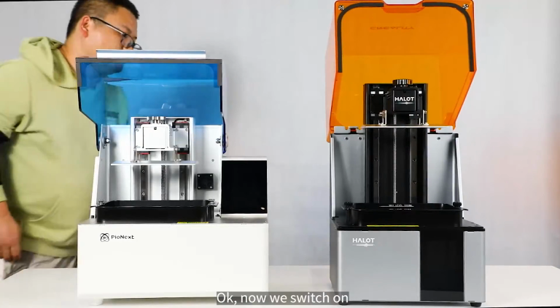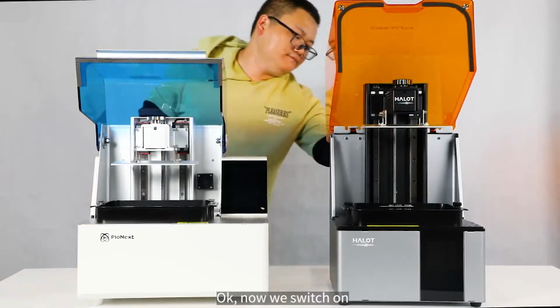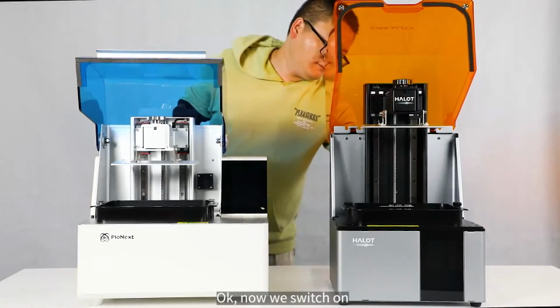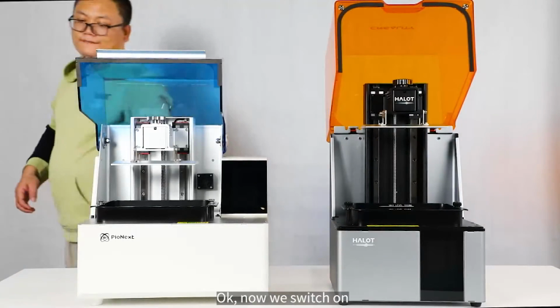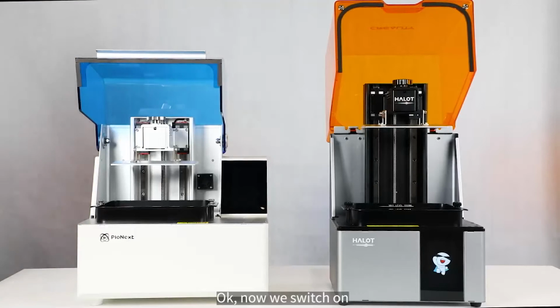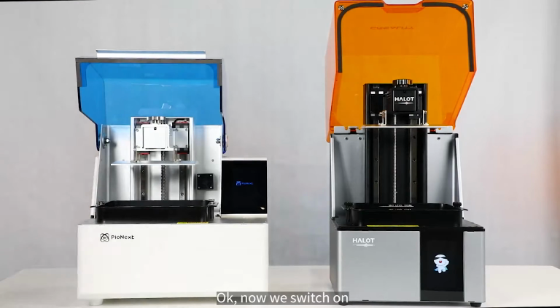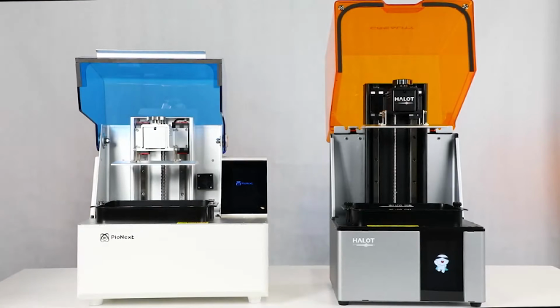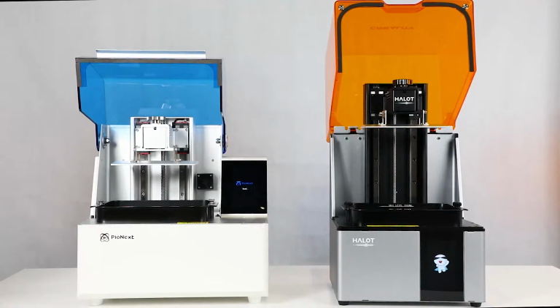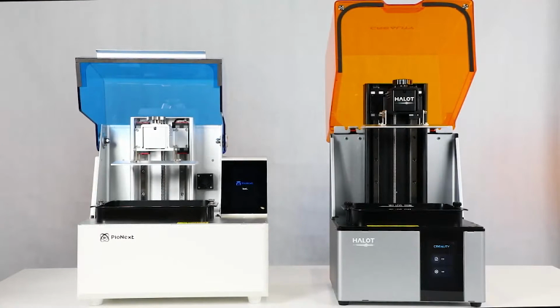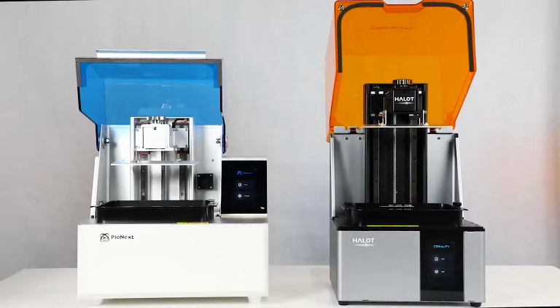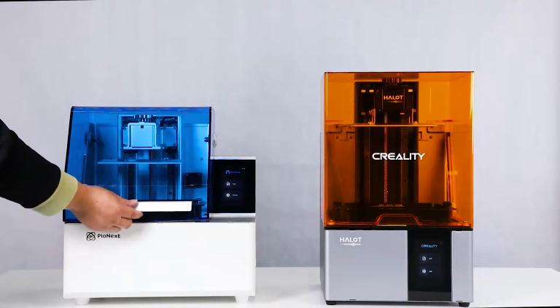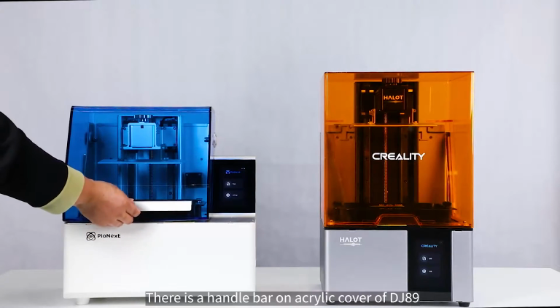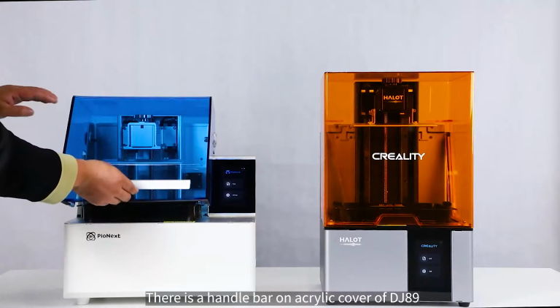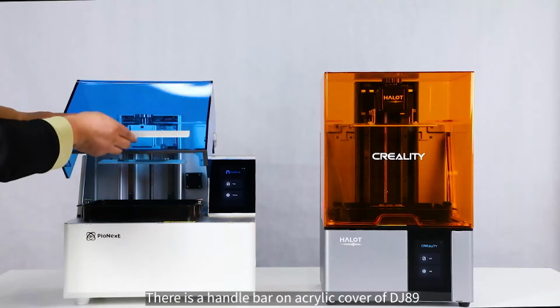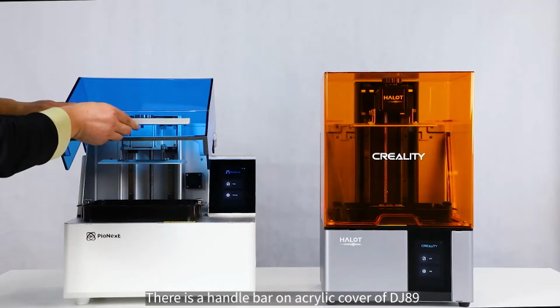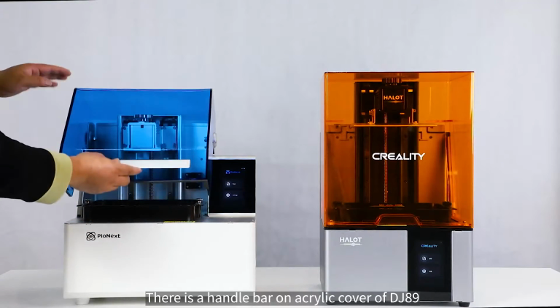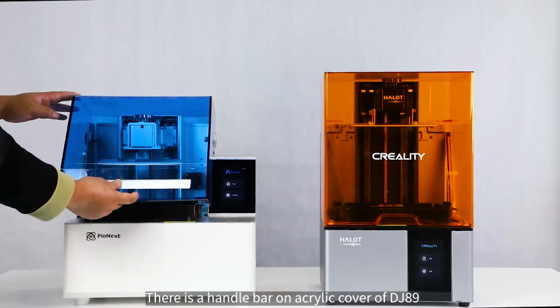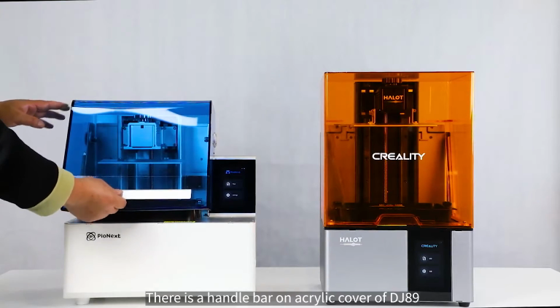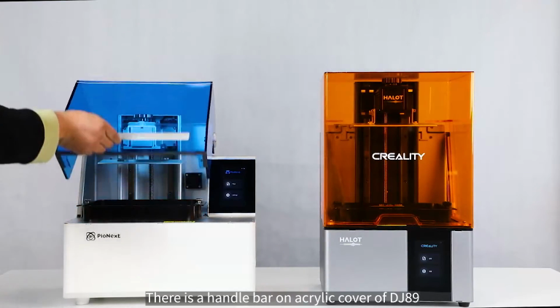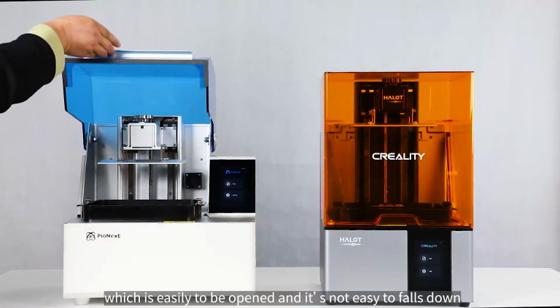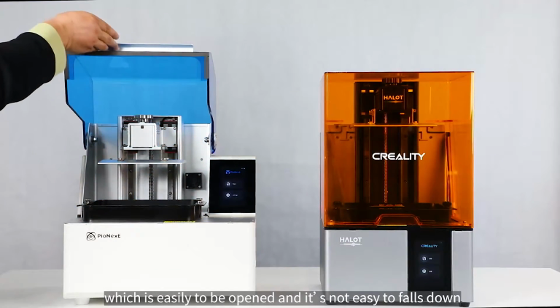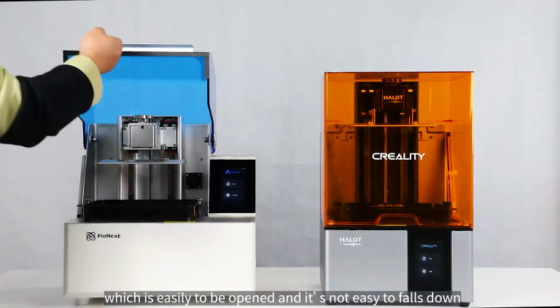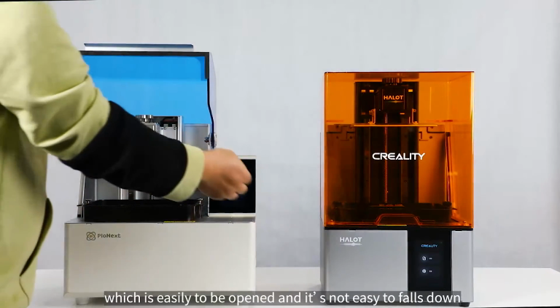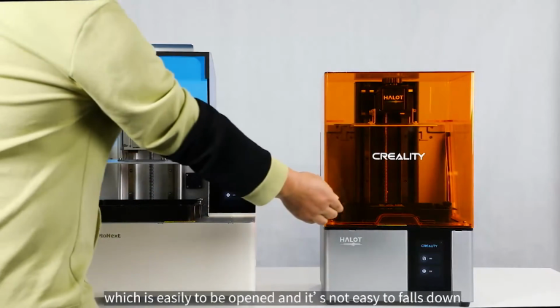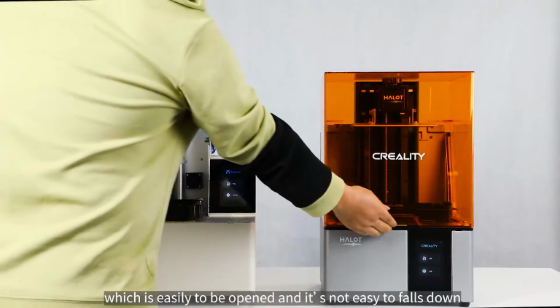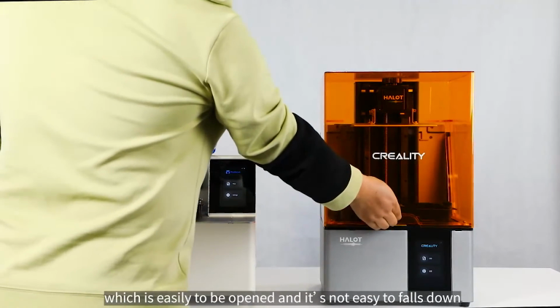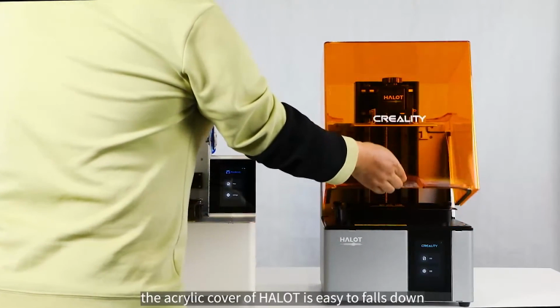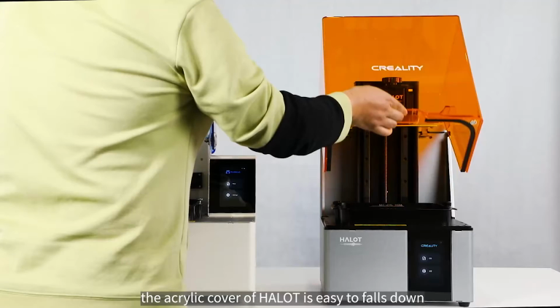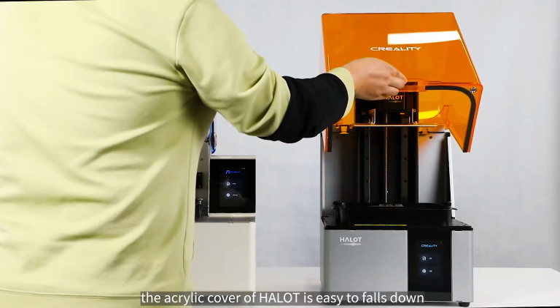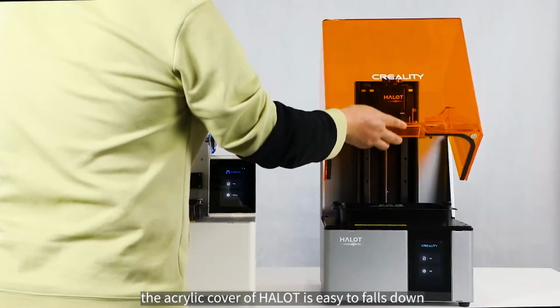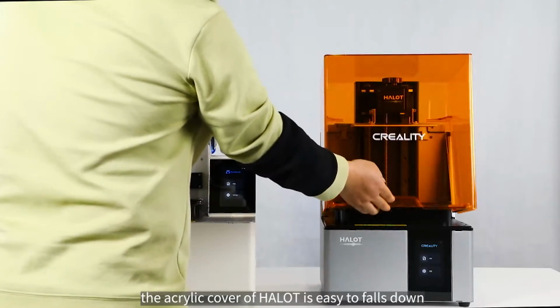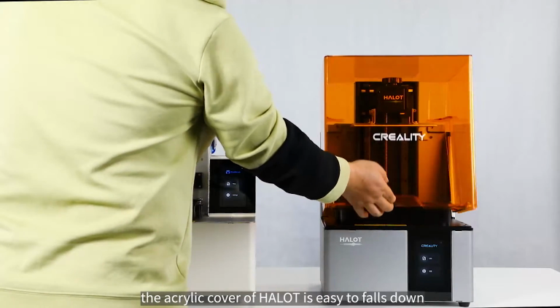Okay, now we switch on. There is a handlebar on the acrylic cover of DJ-89, which is easy to open and not likely to fall down. The acrylic cover of HALOT is easy to fall down.